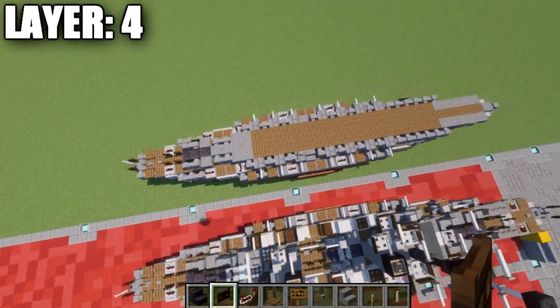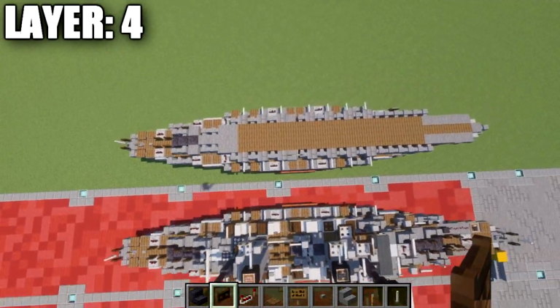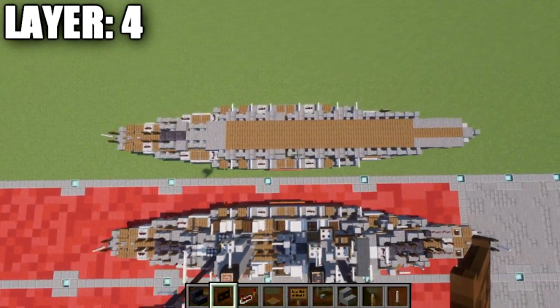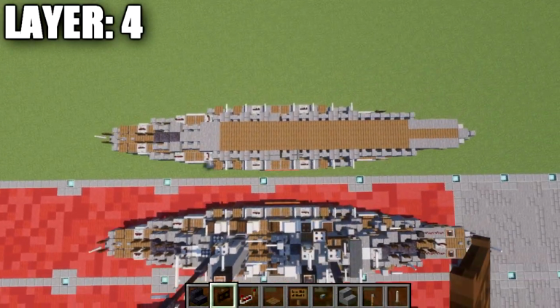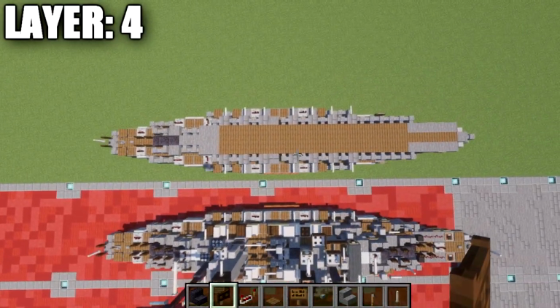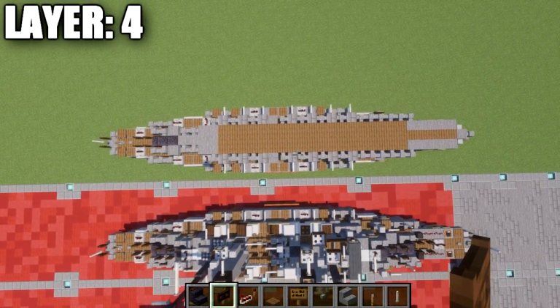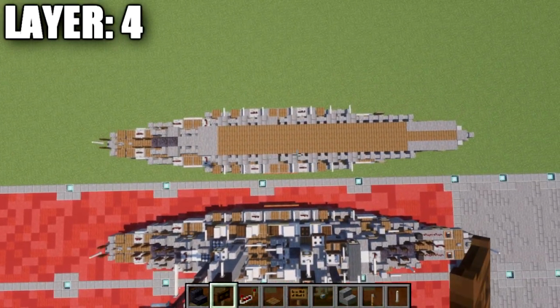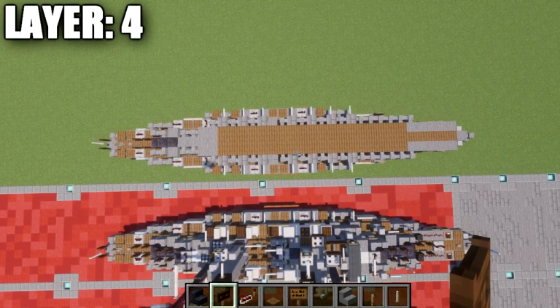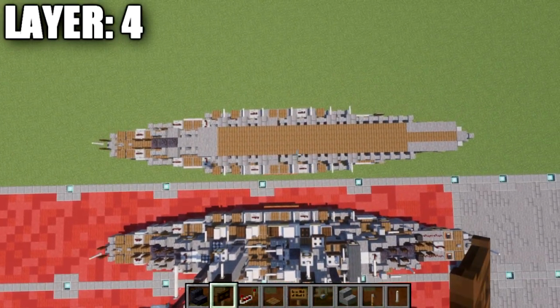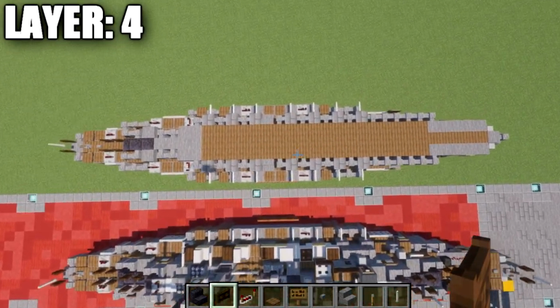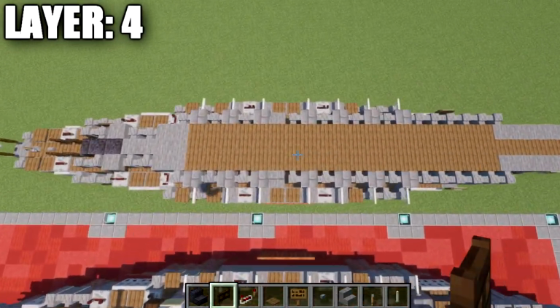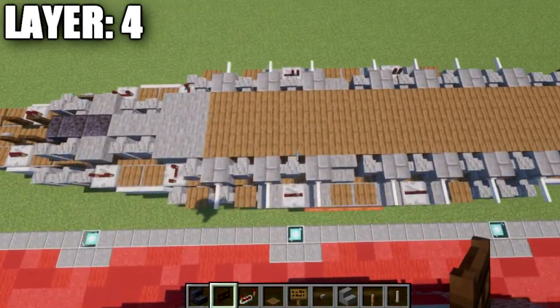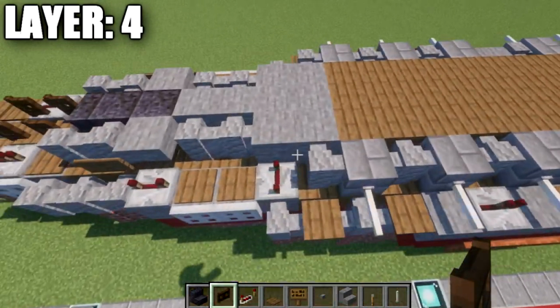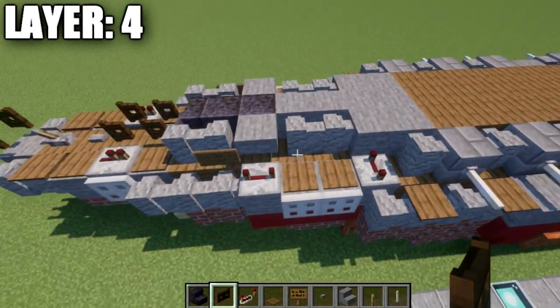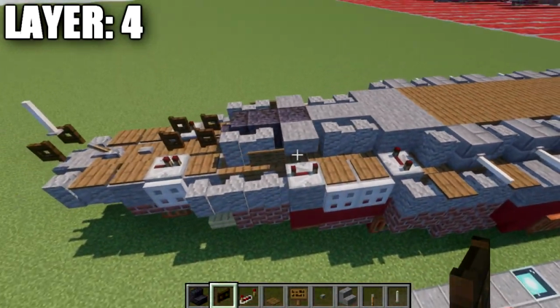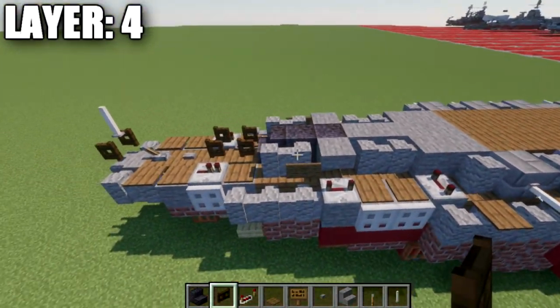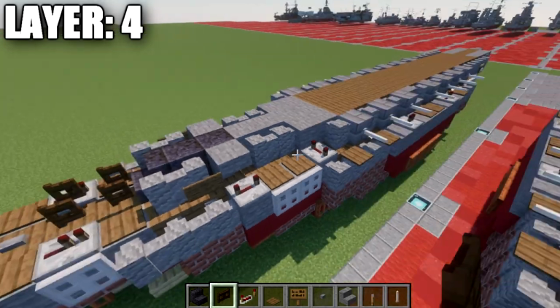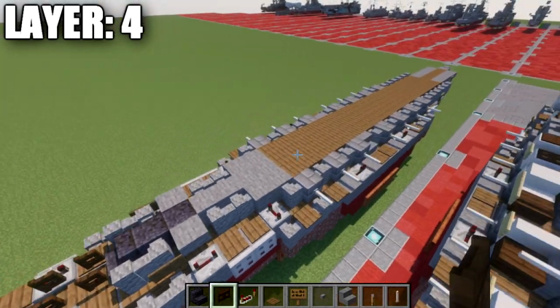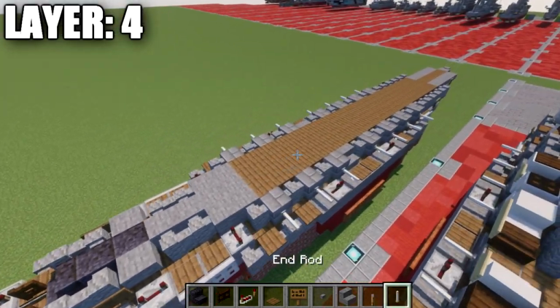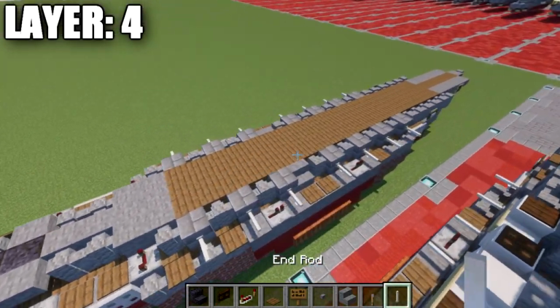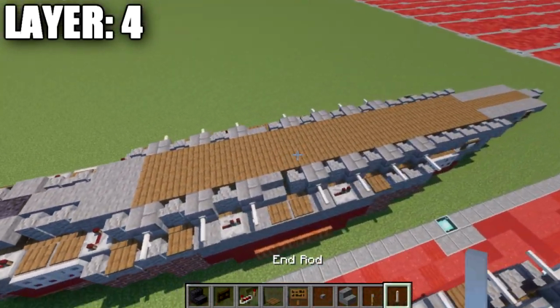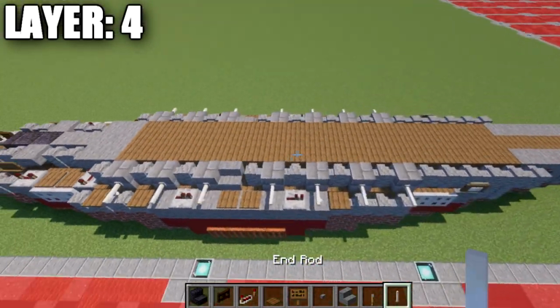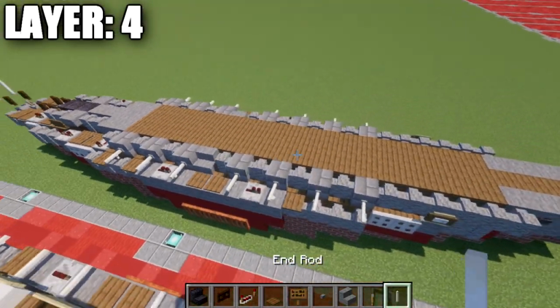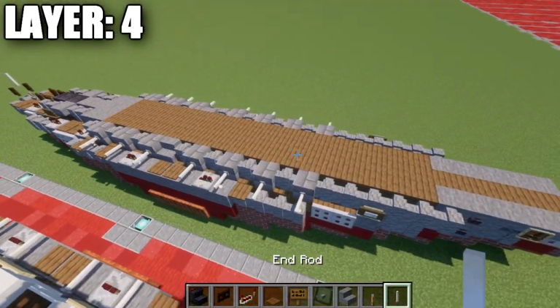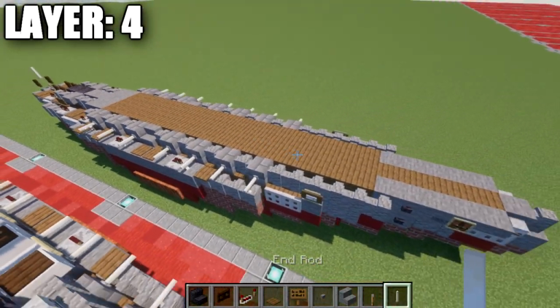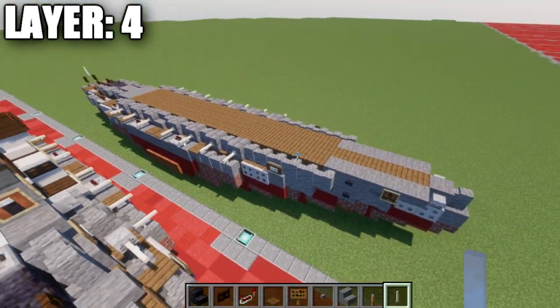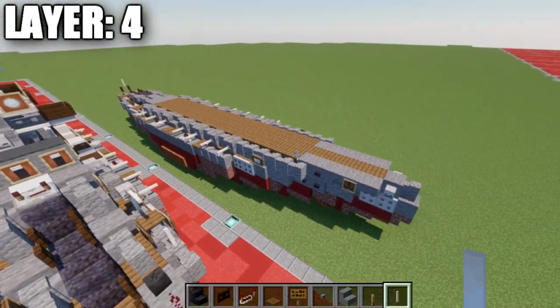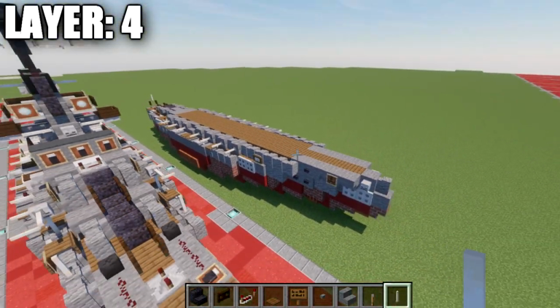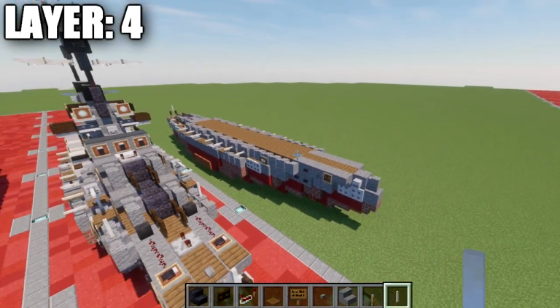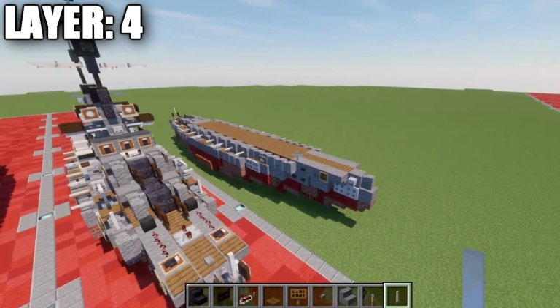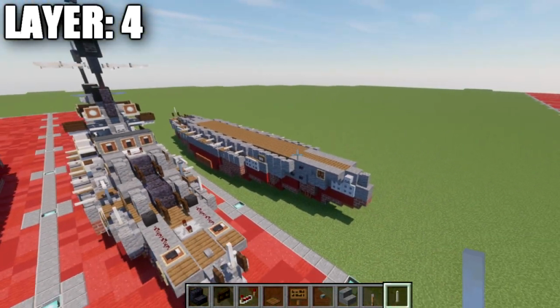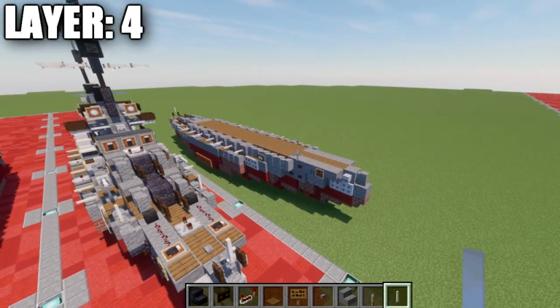Once we have that all done, that's going to pretty much wrap it up for this layer. Here's an overview of what this looks like — we basically have all our secondary batteries and our first turret being constructed. That does it for layer 4, and let's move into layer number 5.